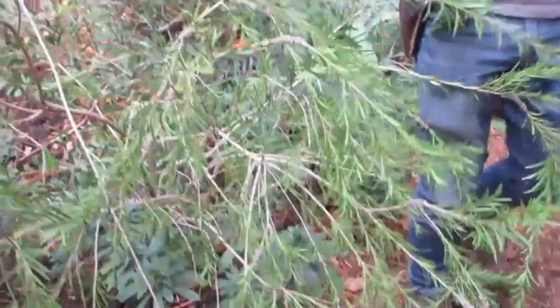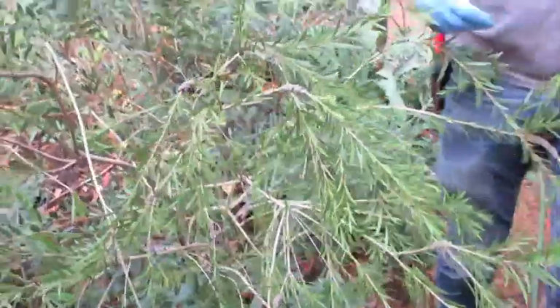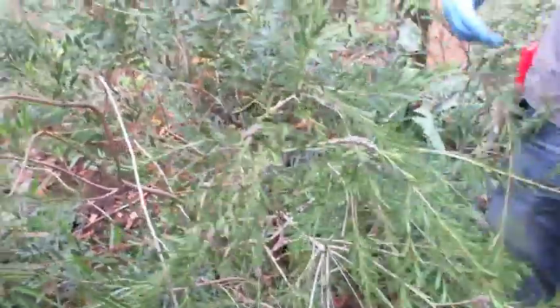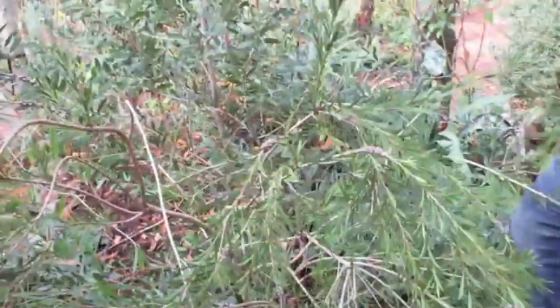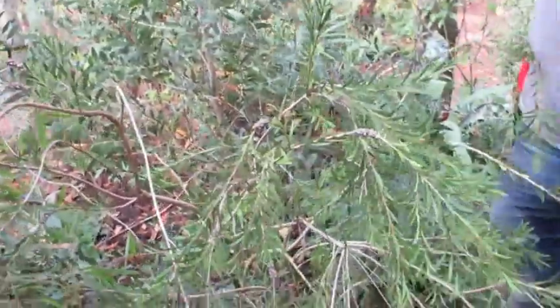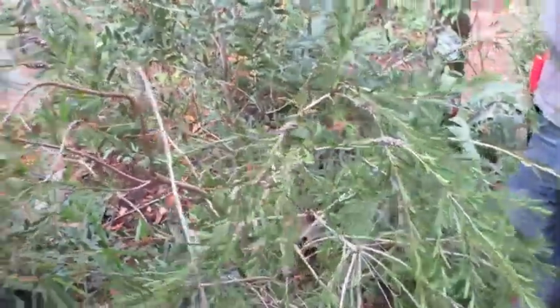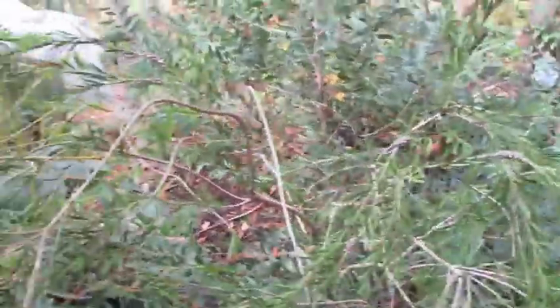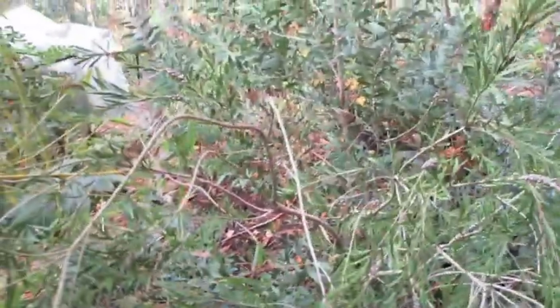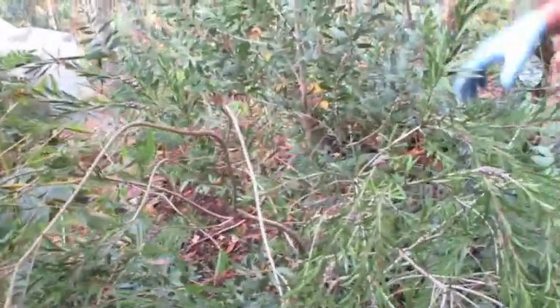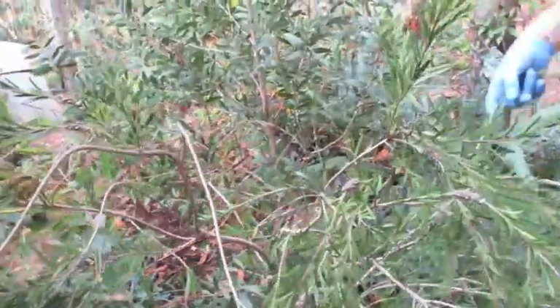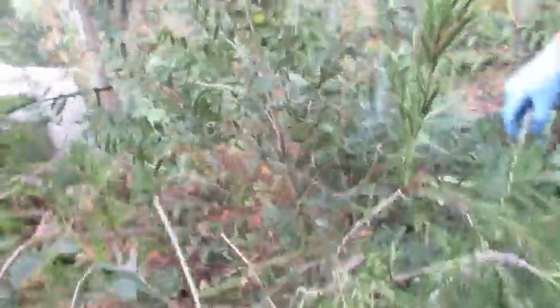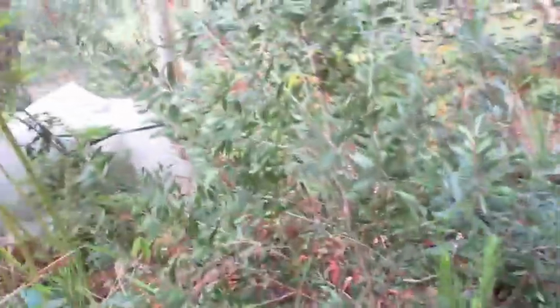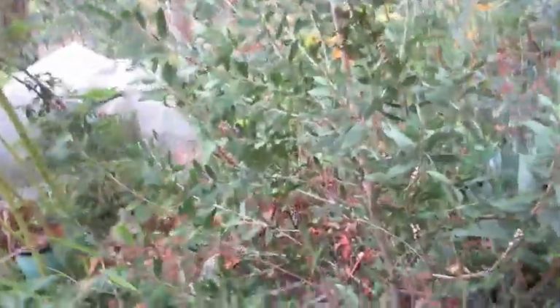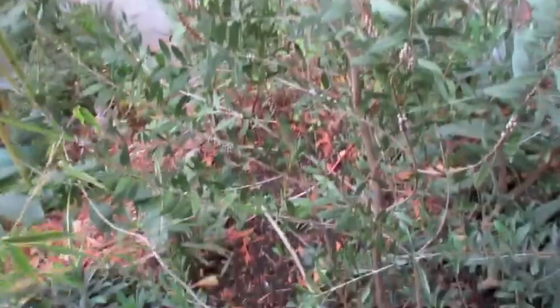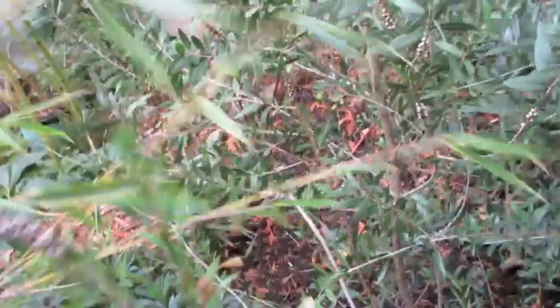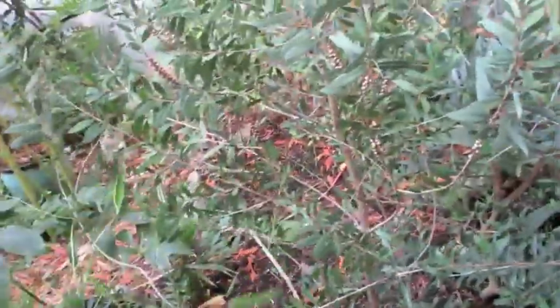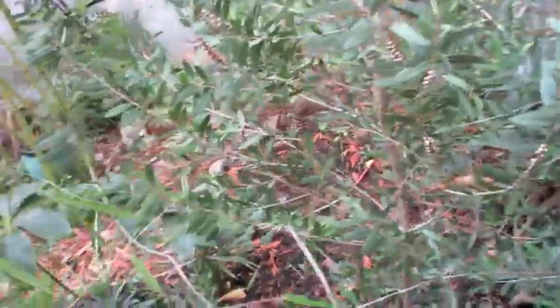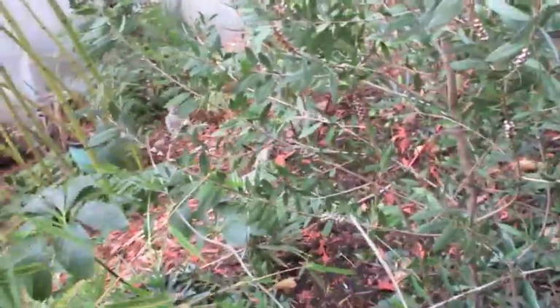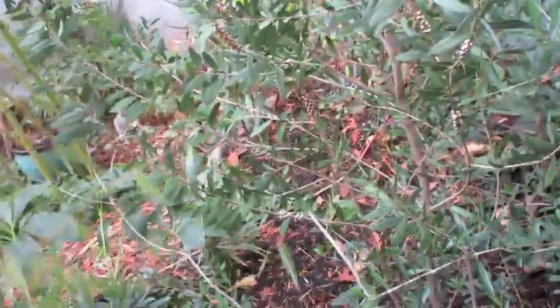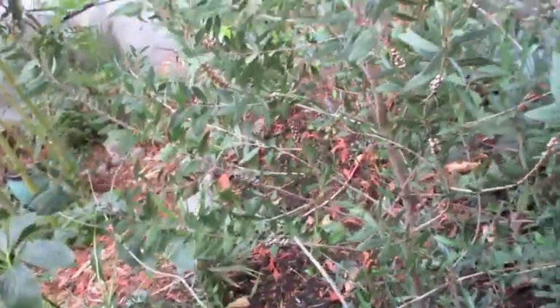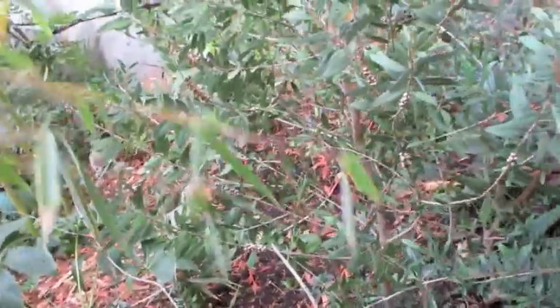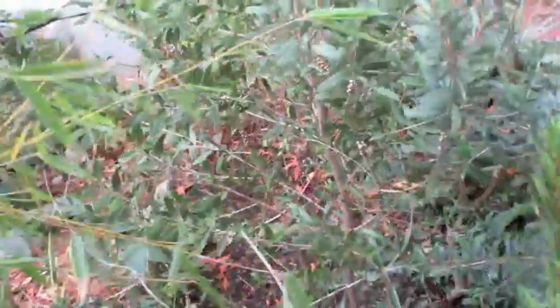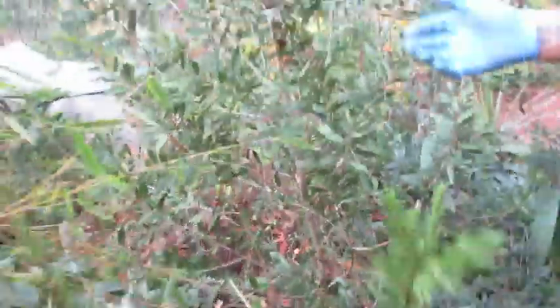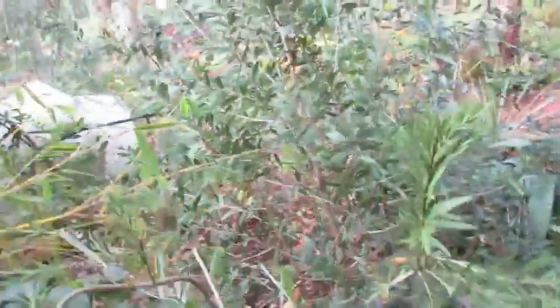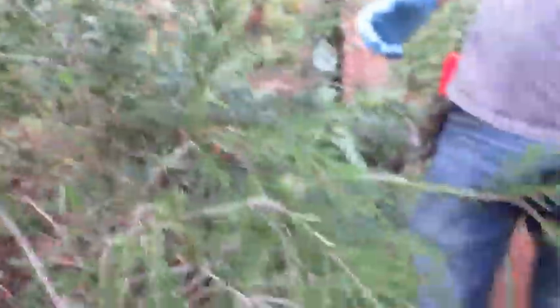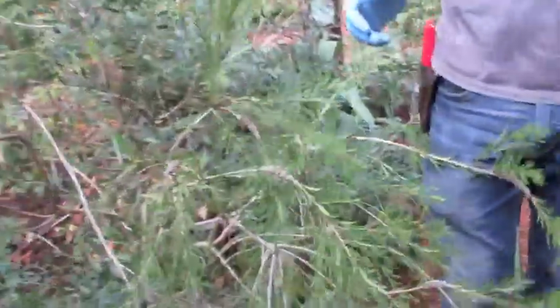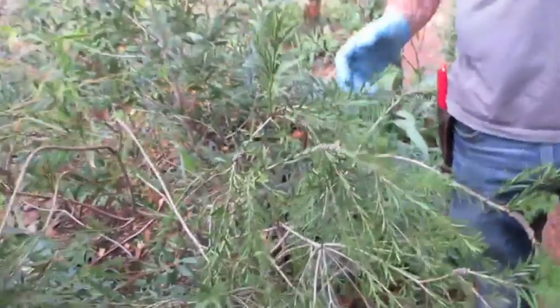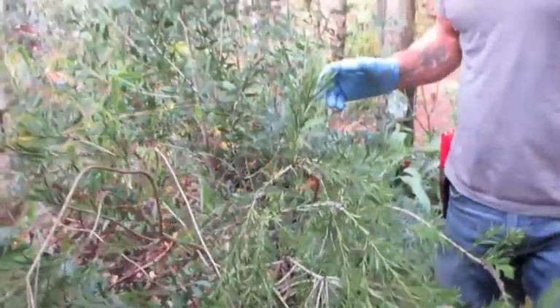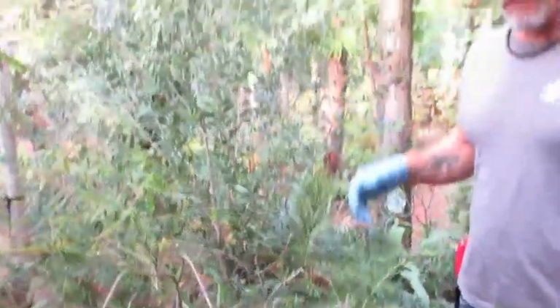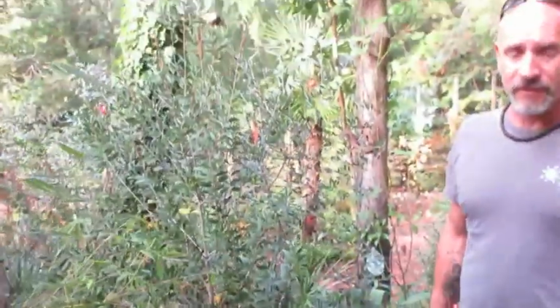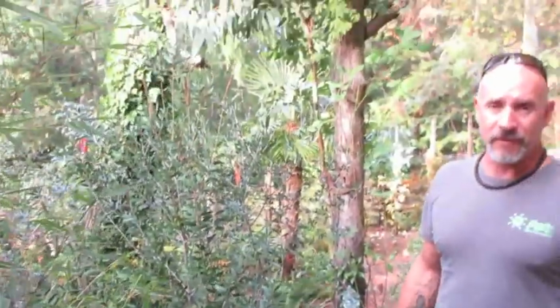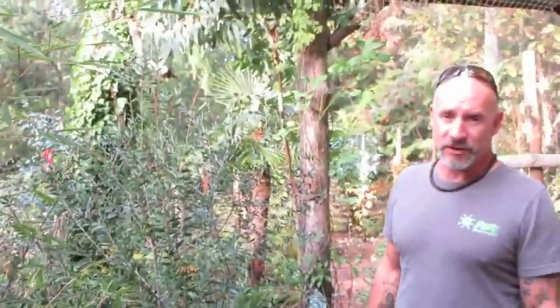We have them all over the place — they're just beautiful. Try them; the flowers are super exotic and the bees love them. So that's bottle brush and the Latin name is Callistemon. They're beautiful, and there are many species of Callistemon.